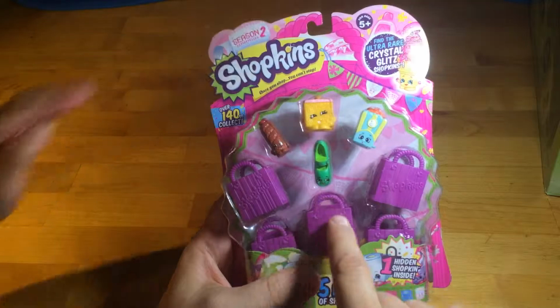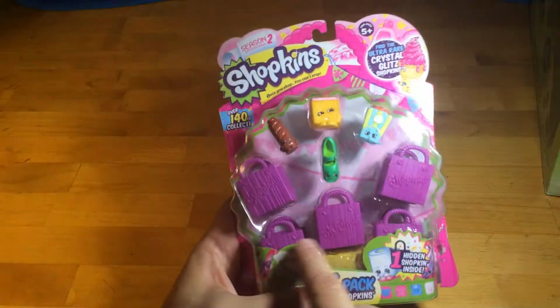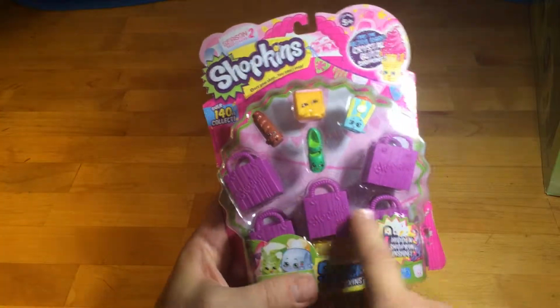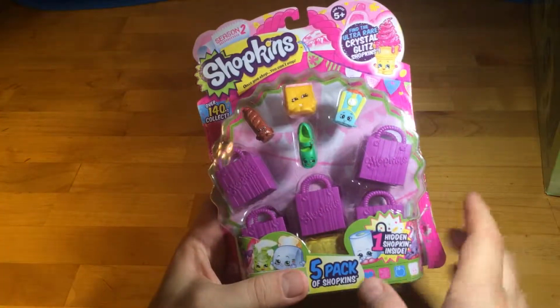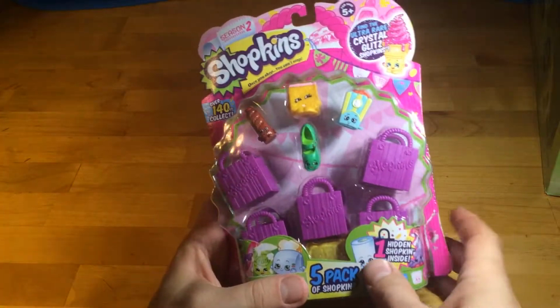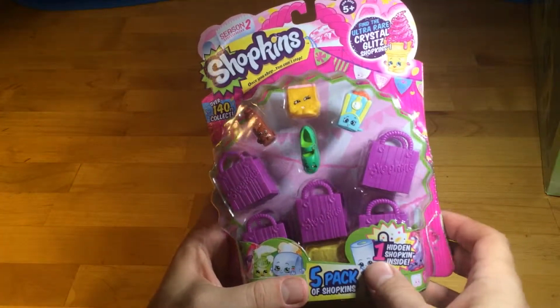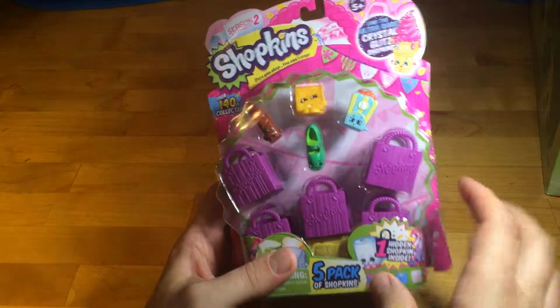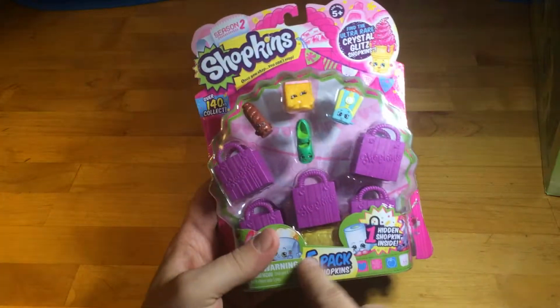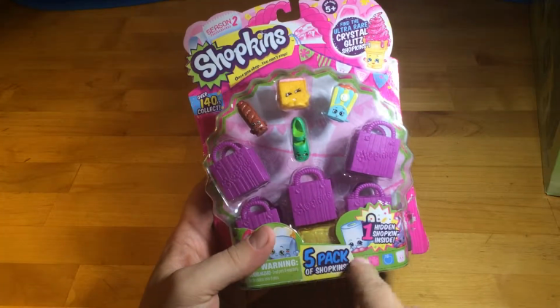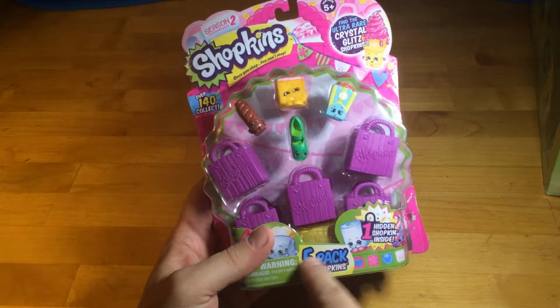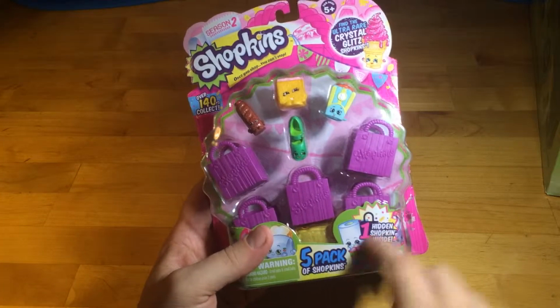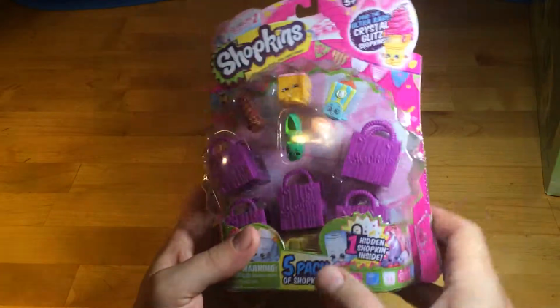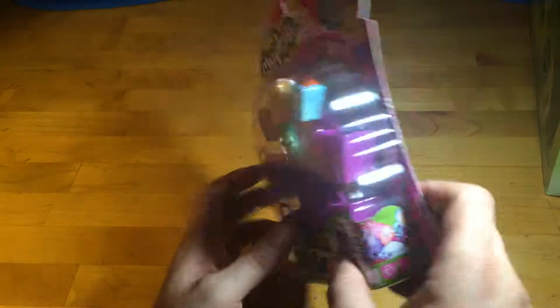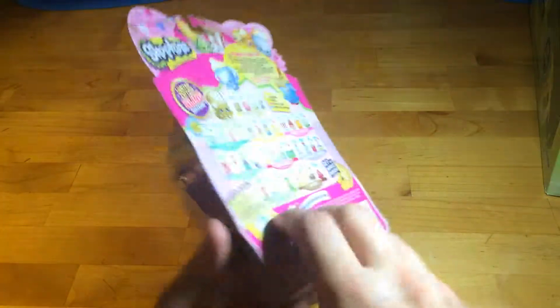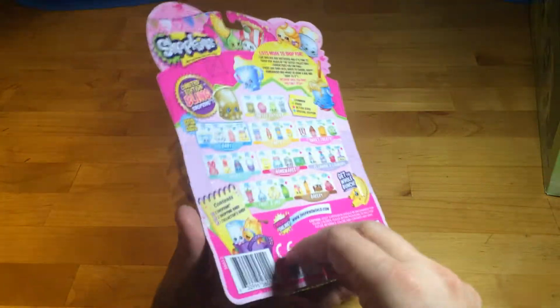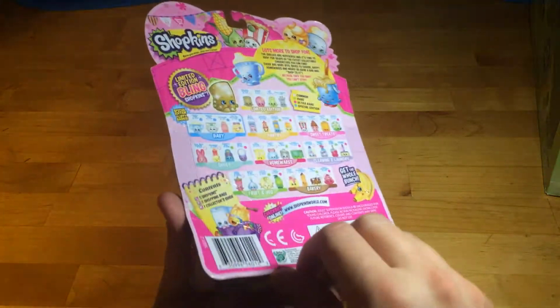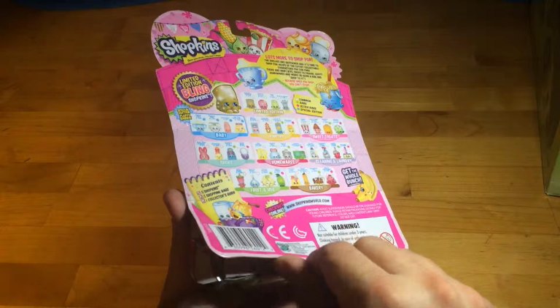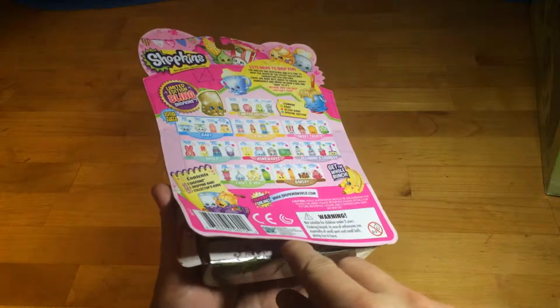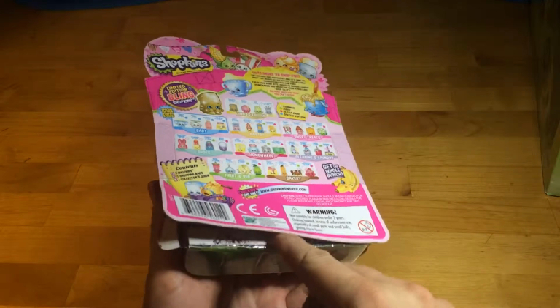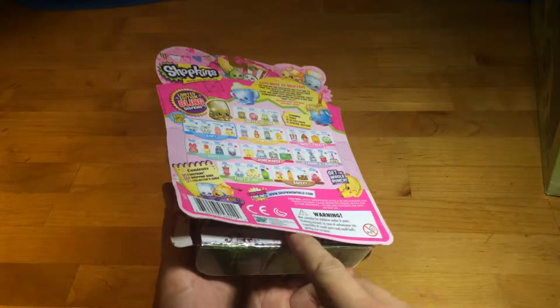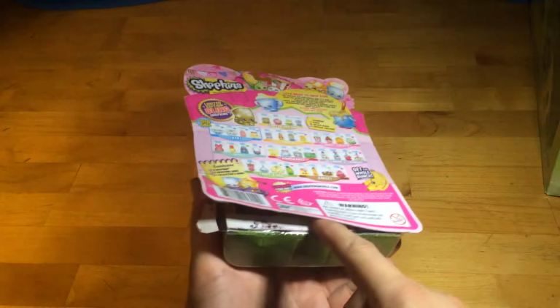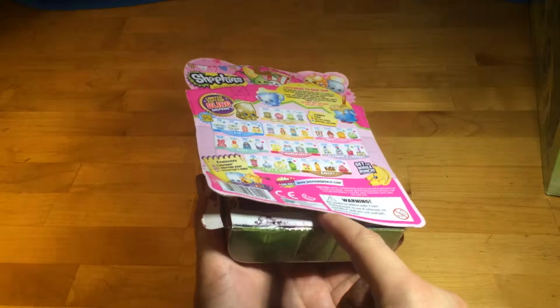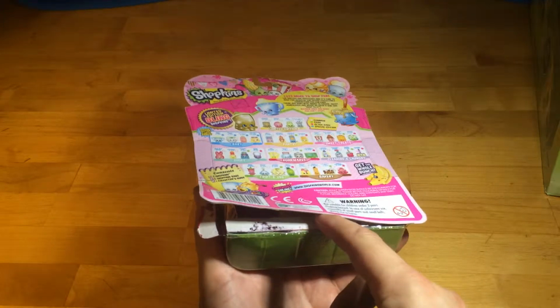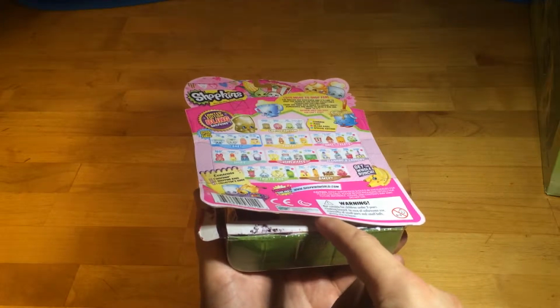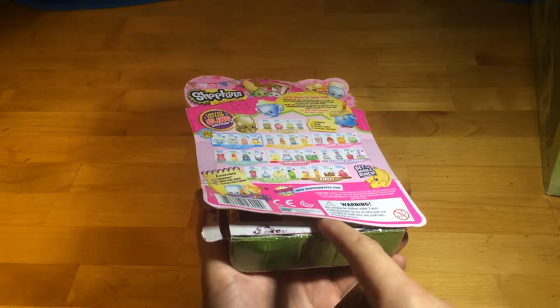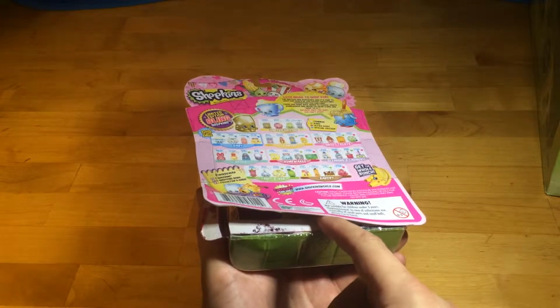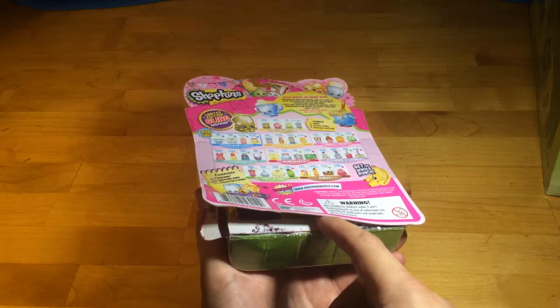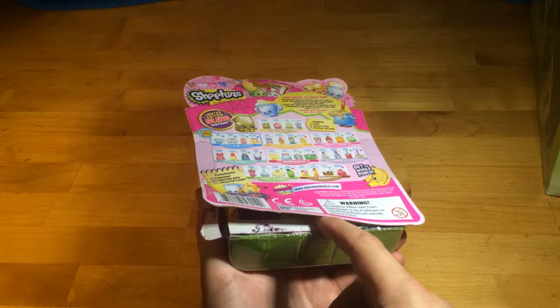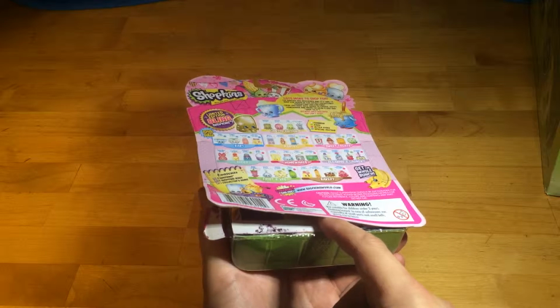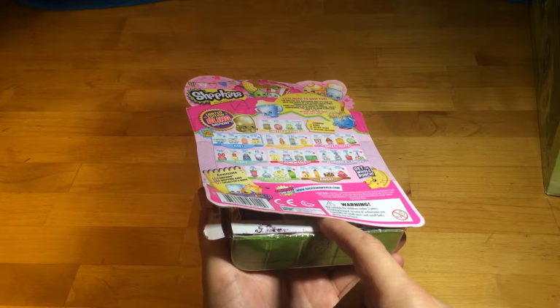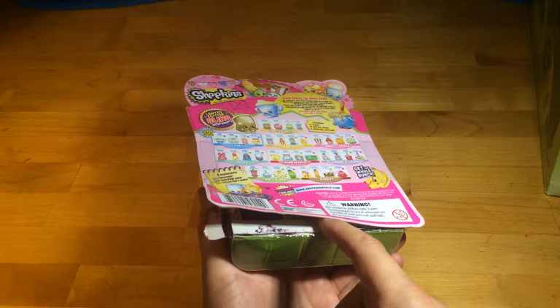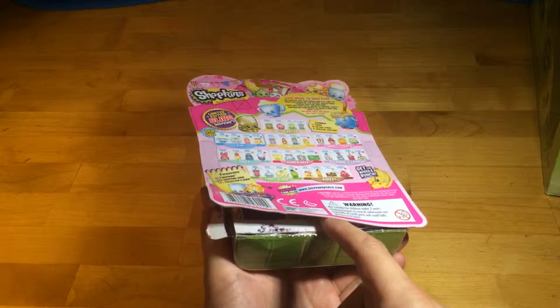Hello! We're back! We are Unboxalot! Unboxalot, and what do we got today? We have a Shopkins 5-pack from Season 2.